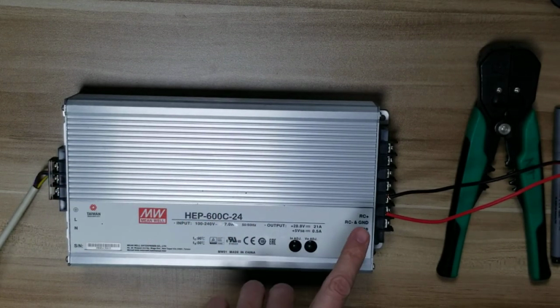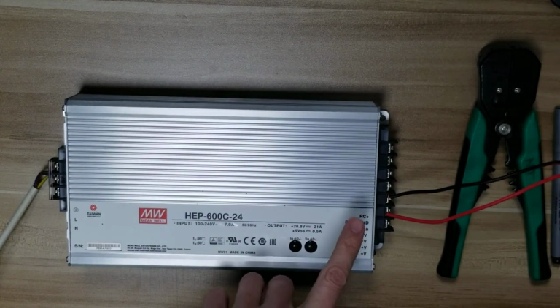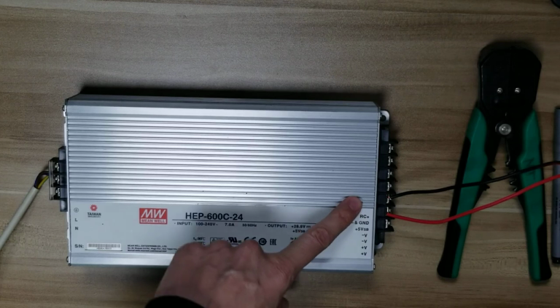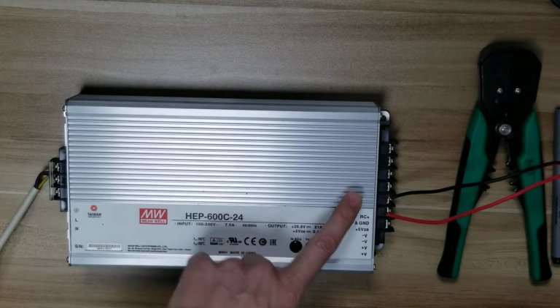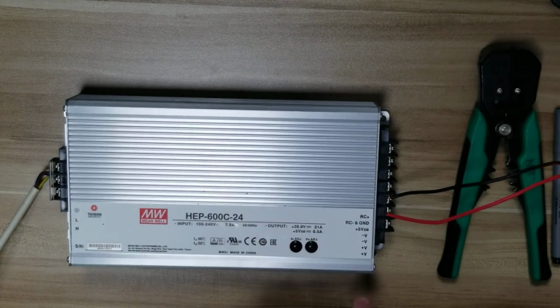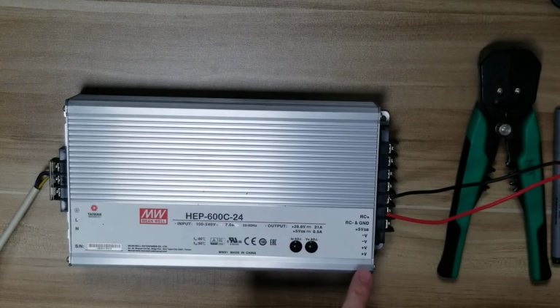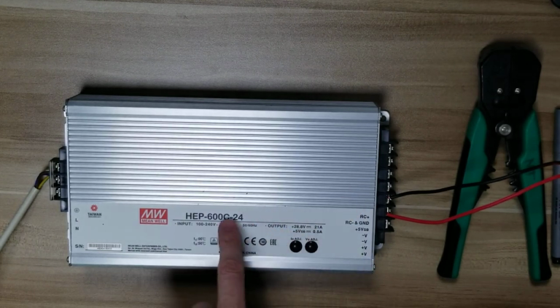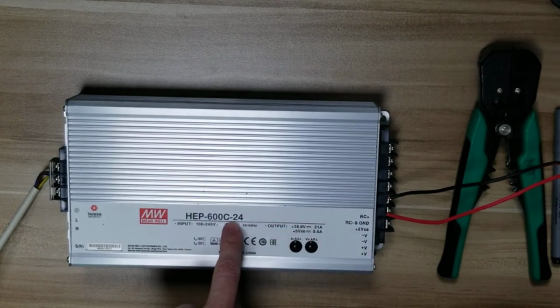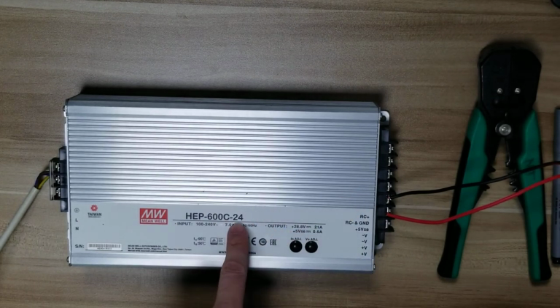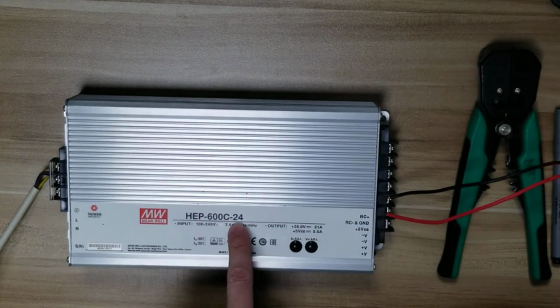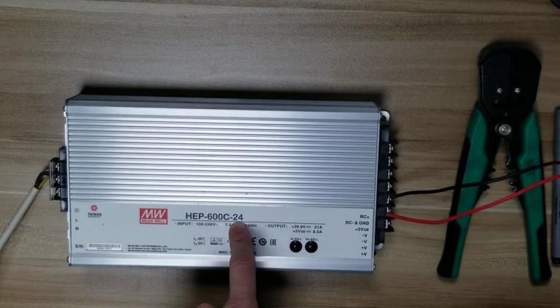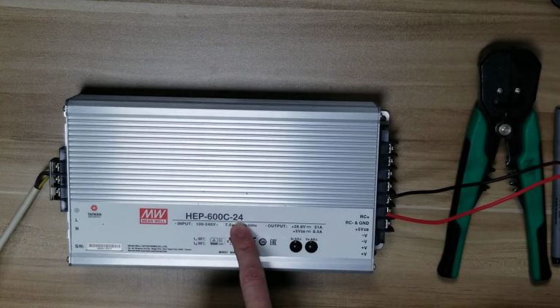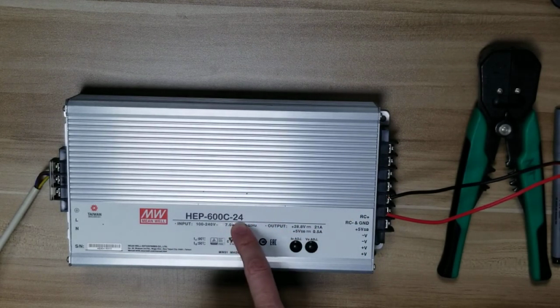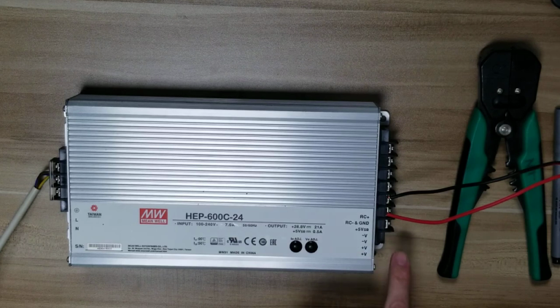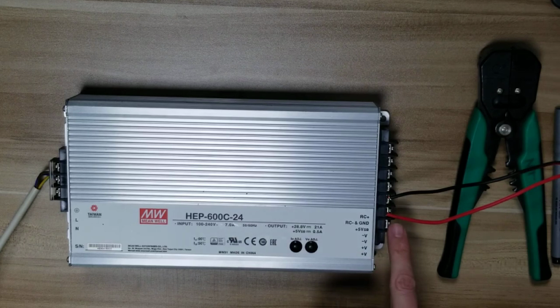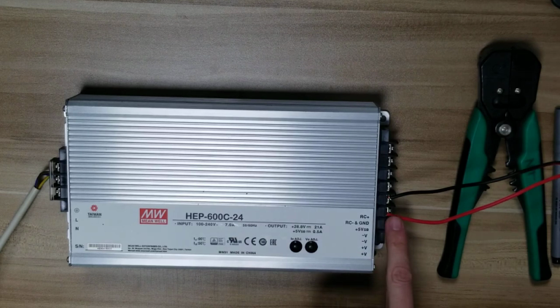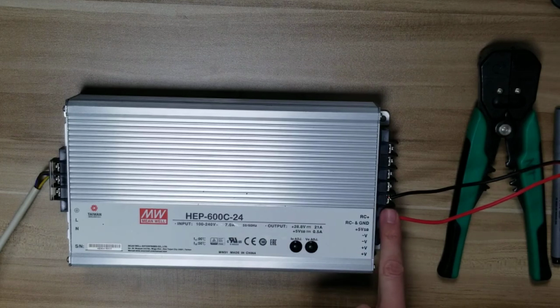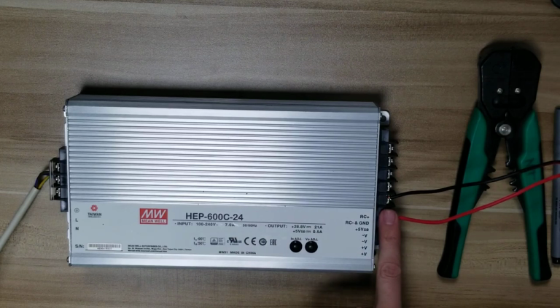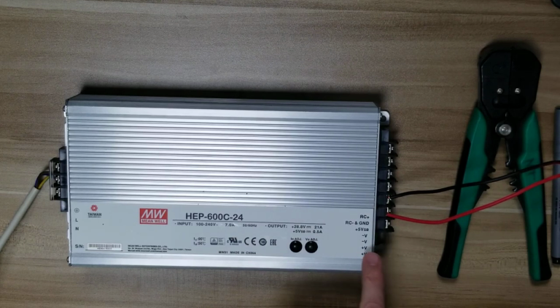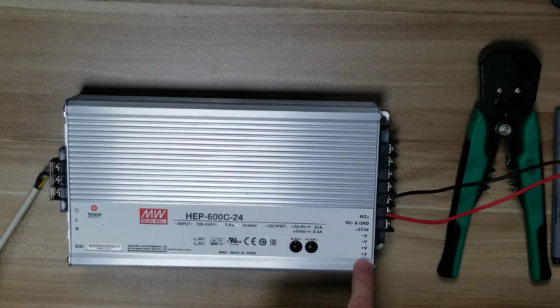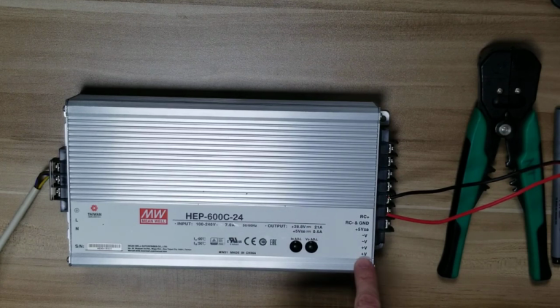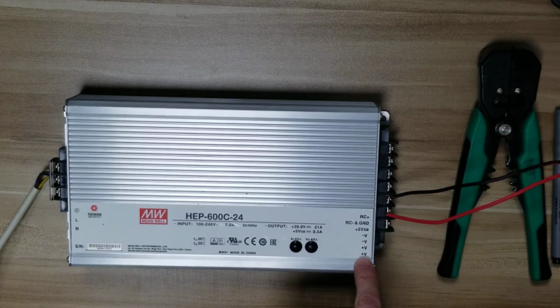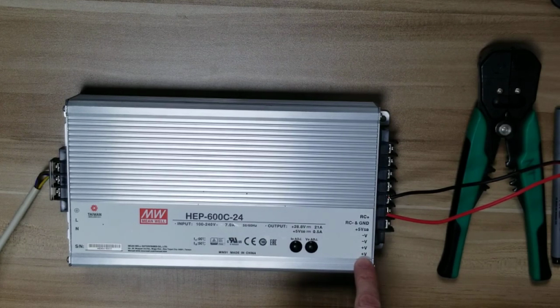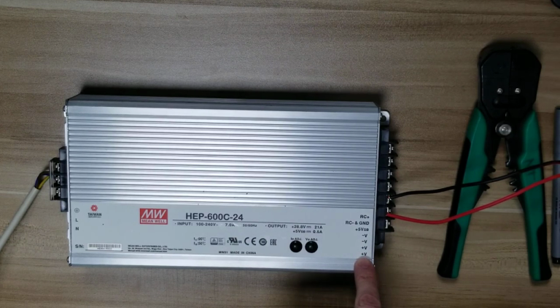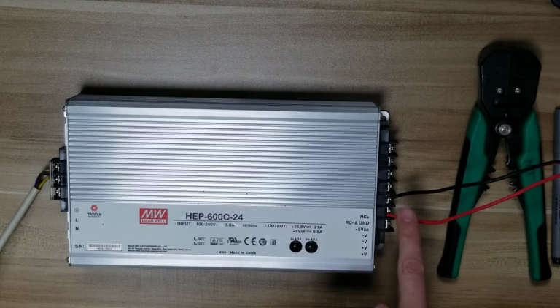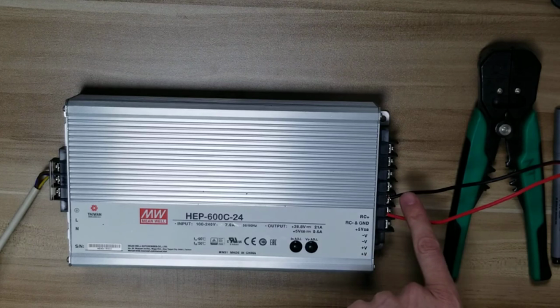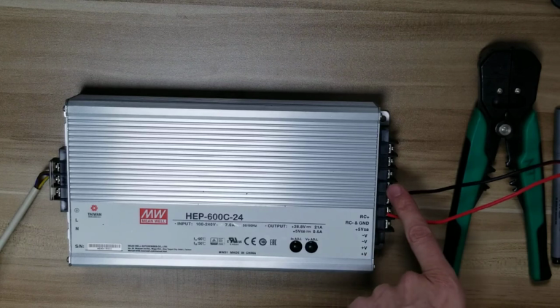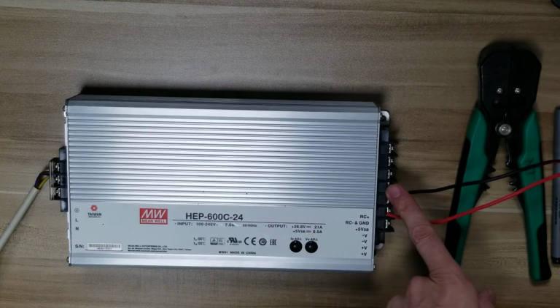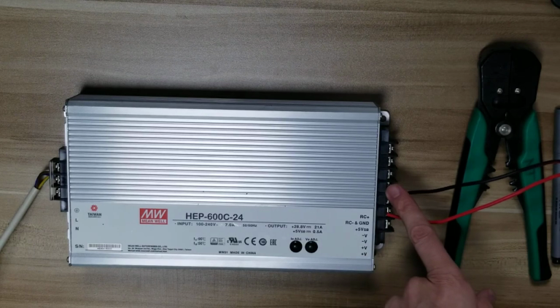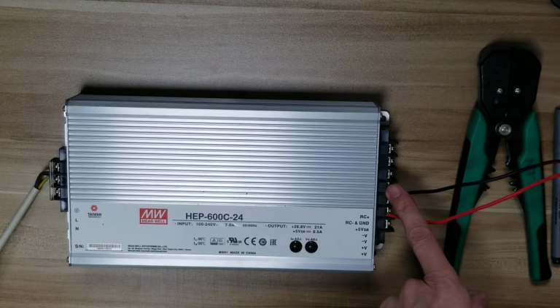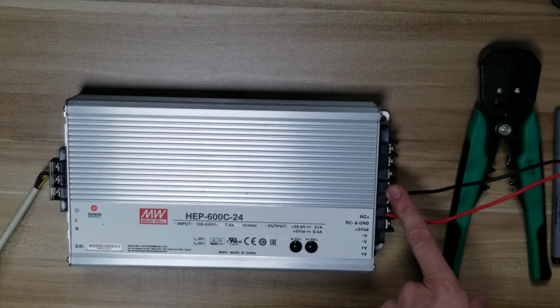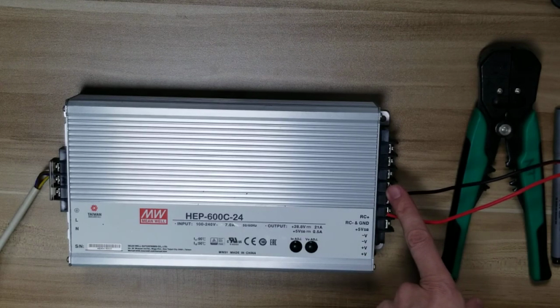On the DC side, this particular unit is a 24 volt. The bottom two terminals are voltage positive 24, and the next two terminals are negative 24.